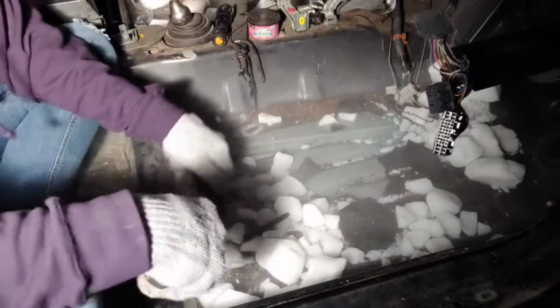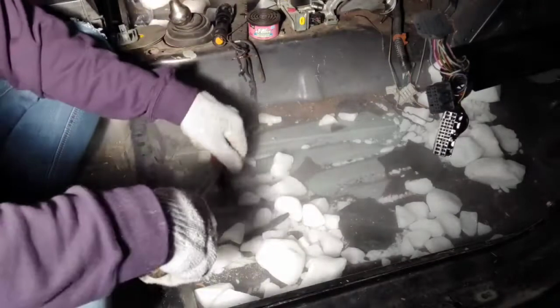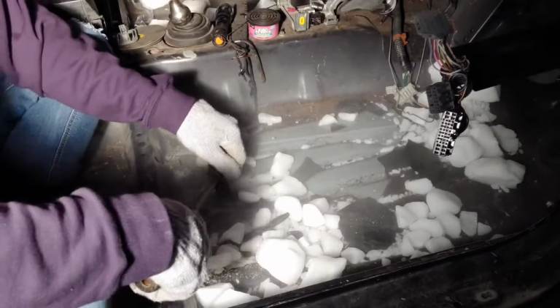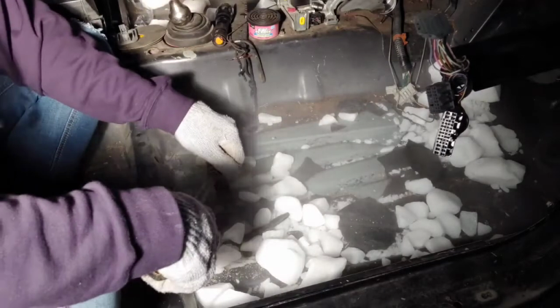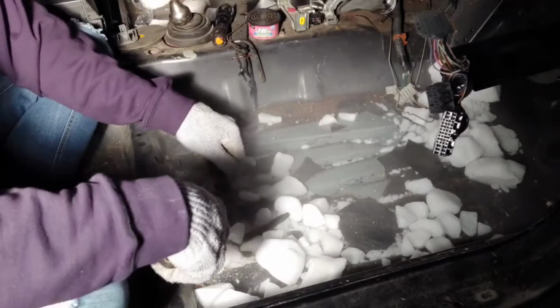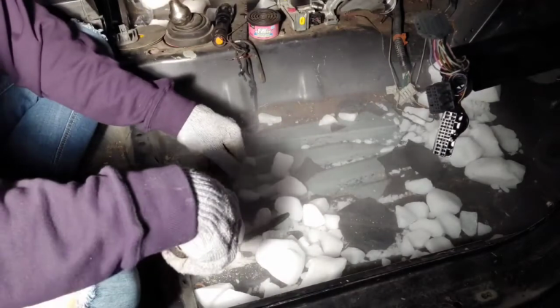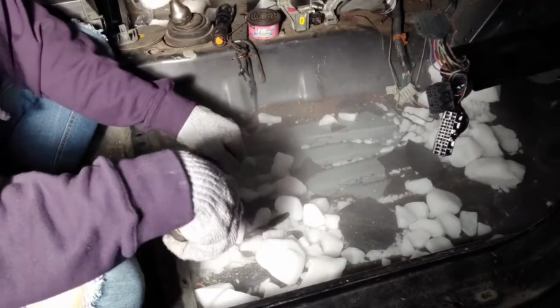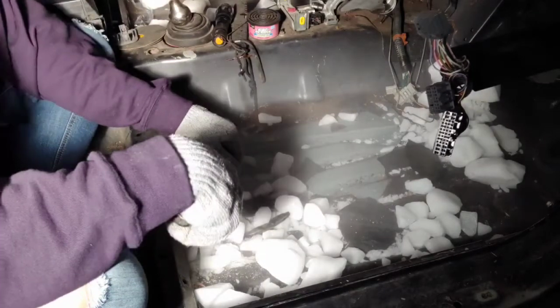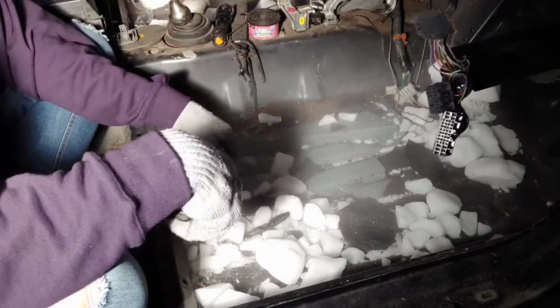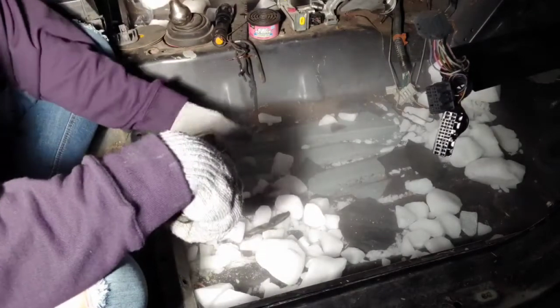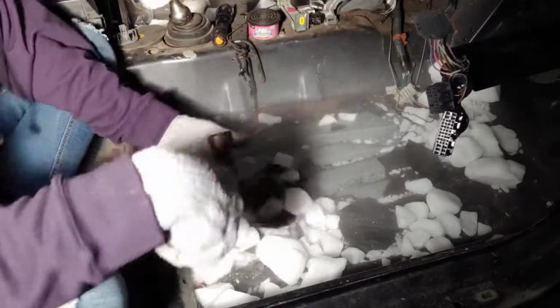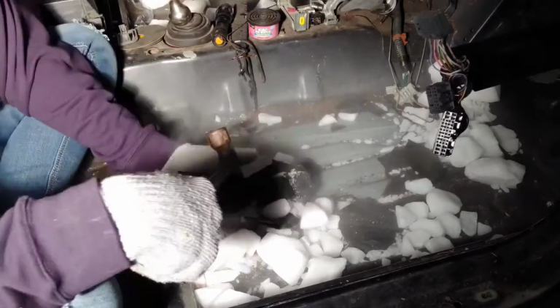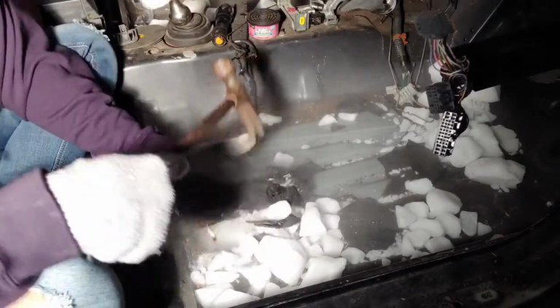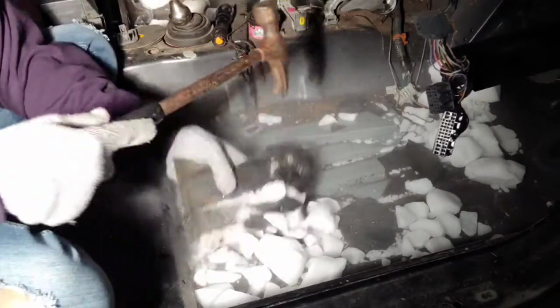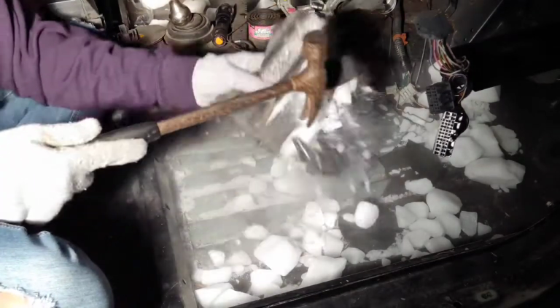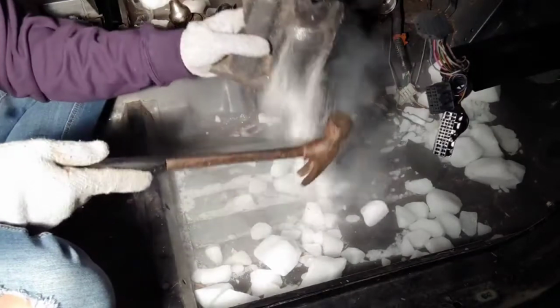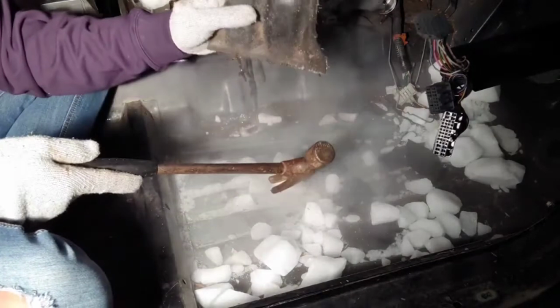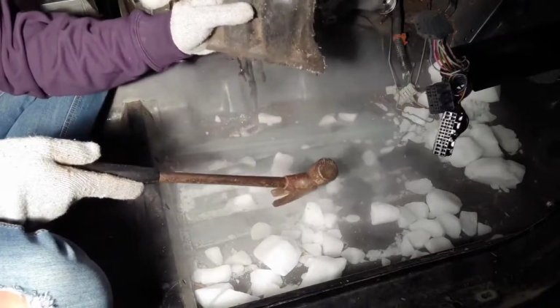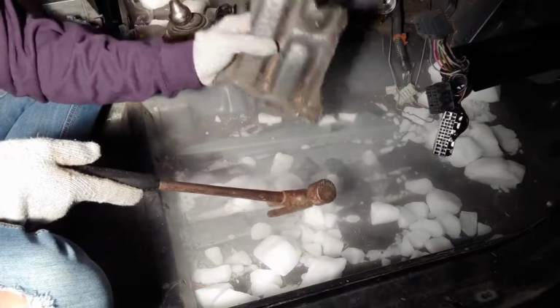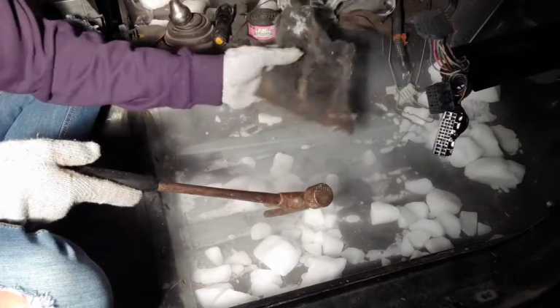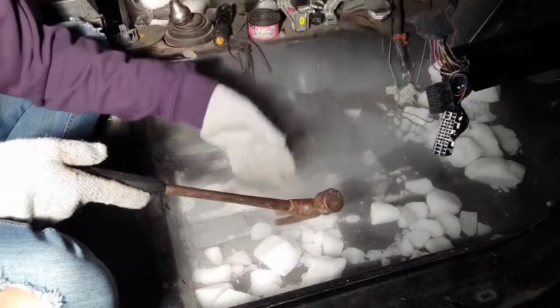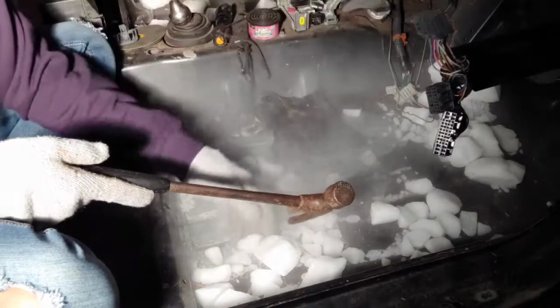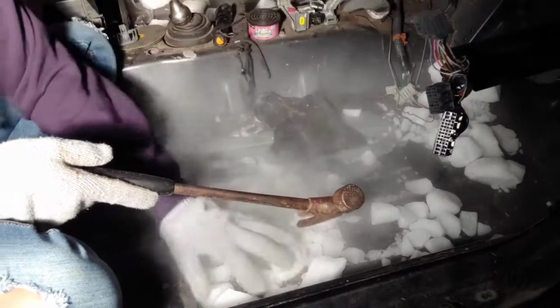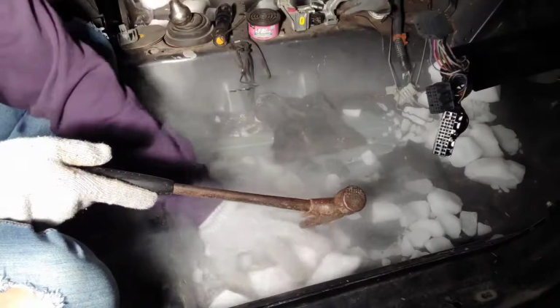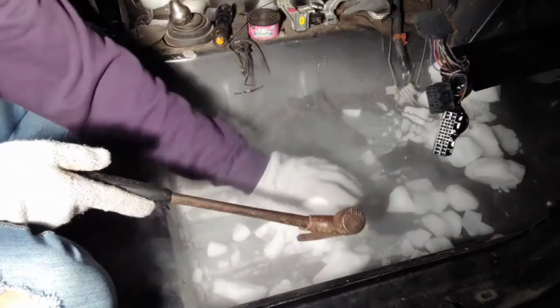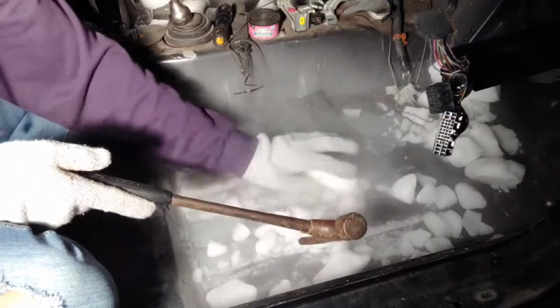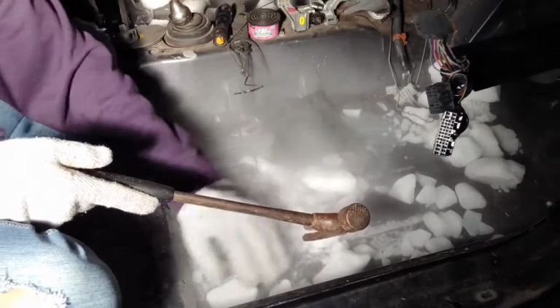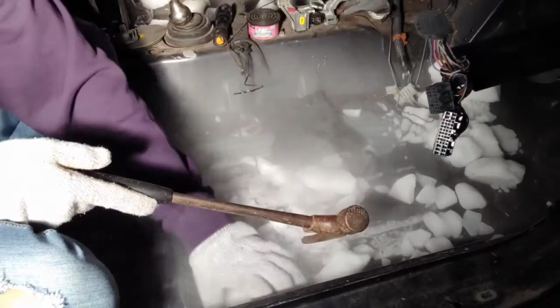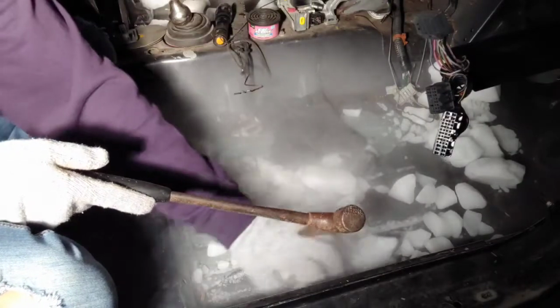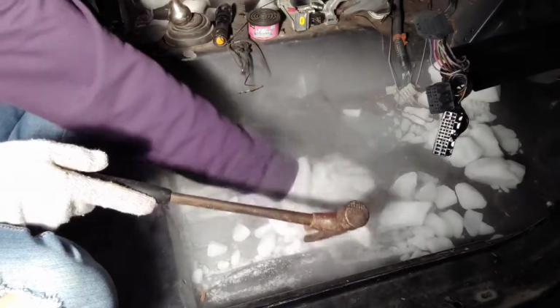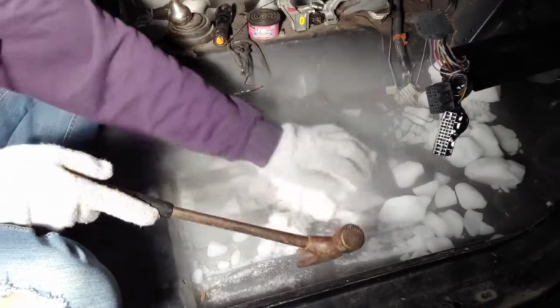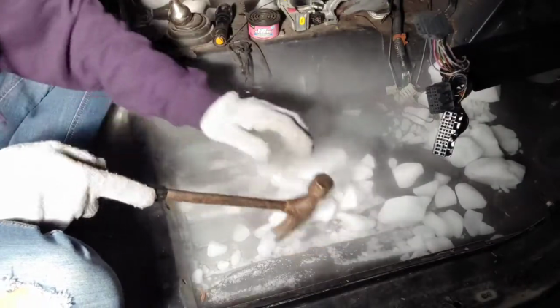We'll see how it goes because there are some nice days out there. Look at that nice trunk — there are some nice days so we'll see.